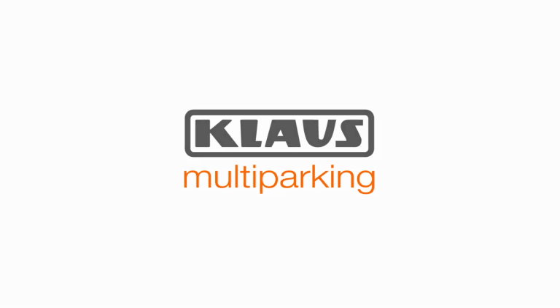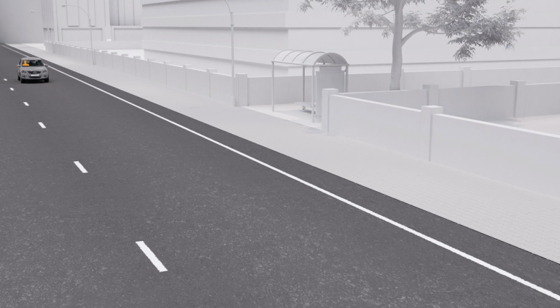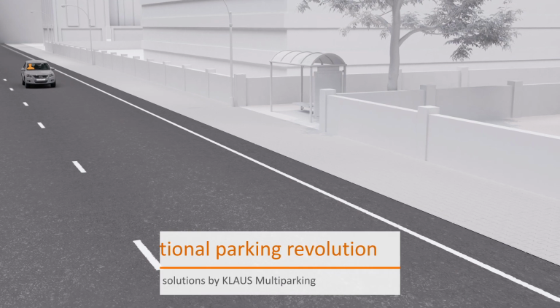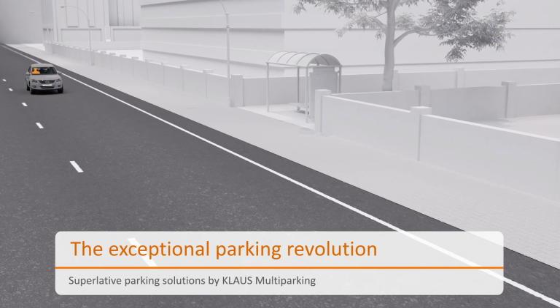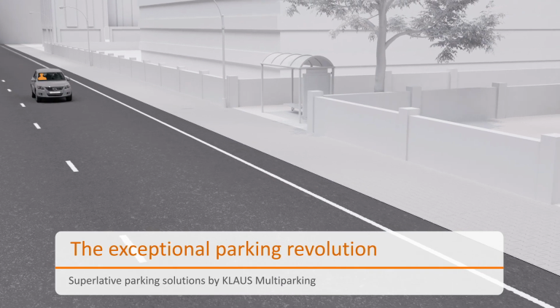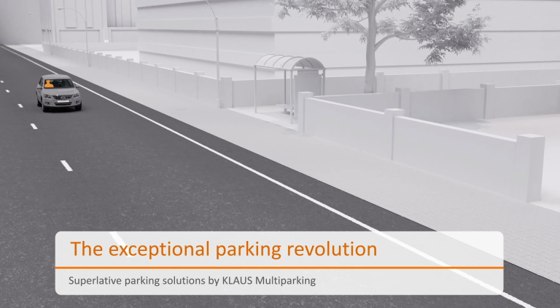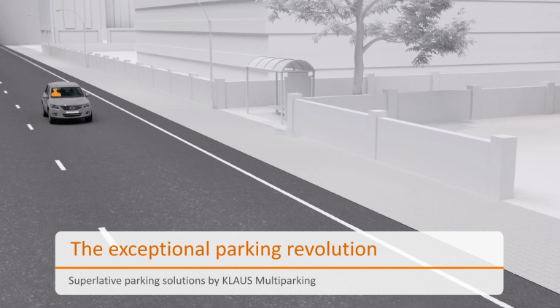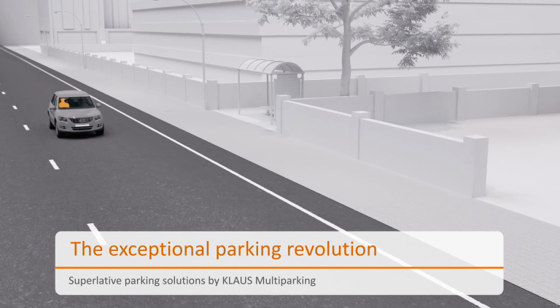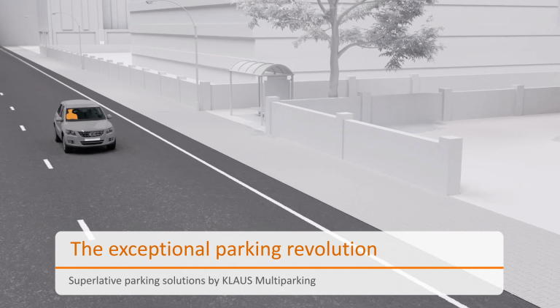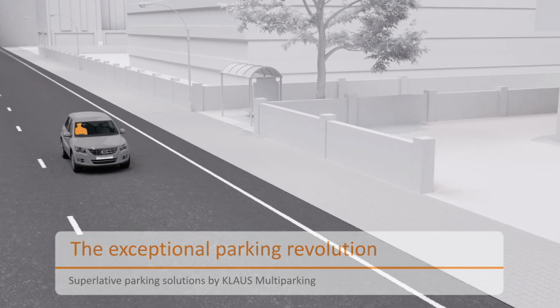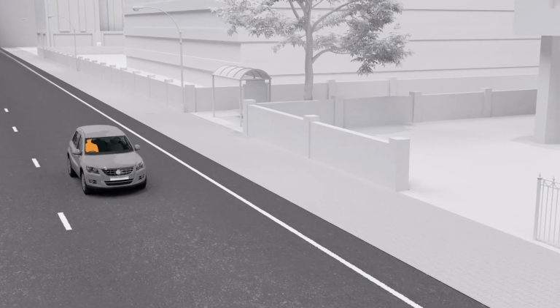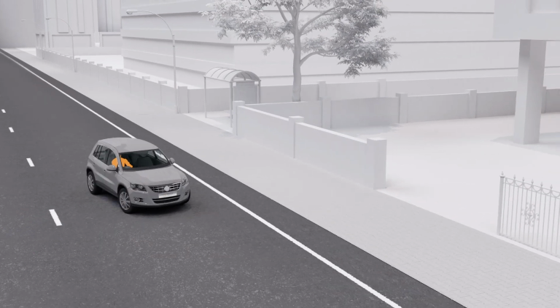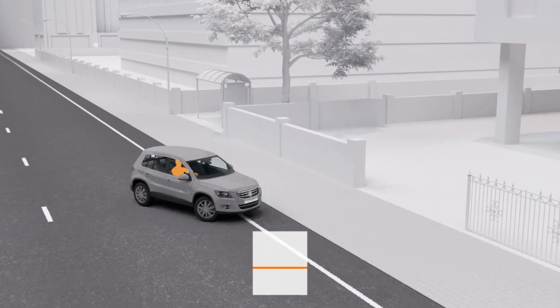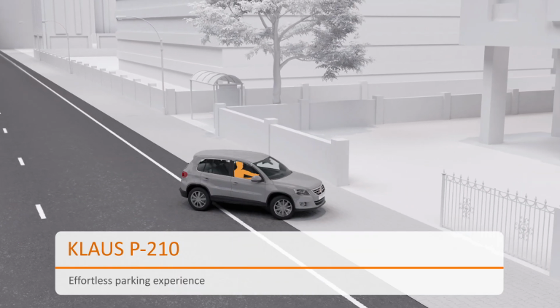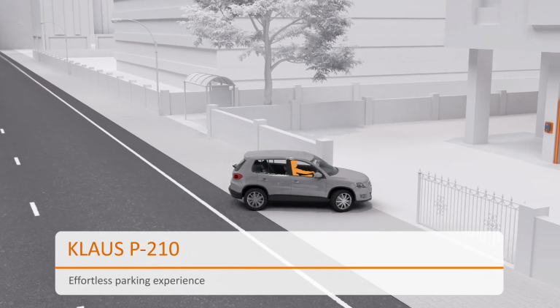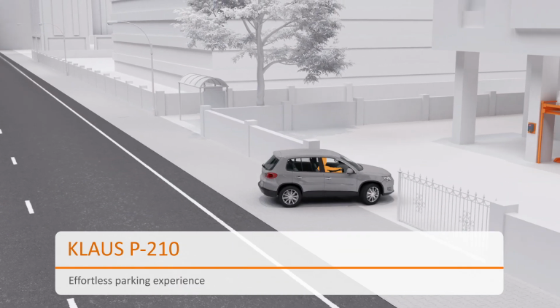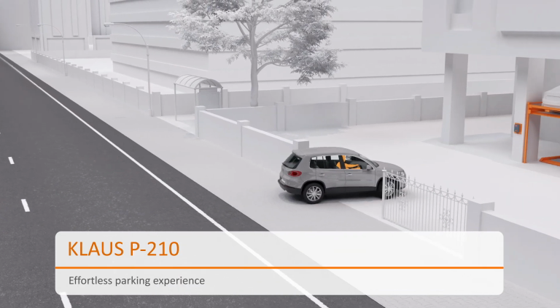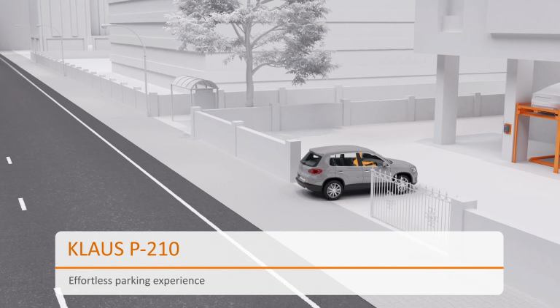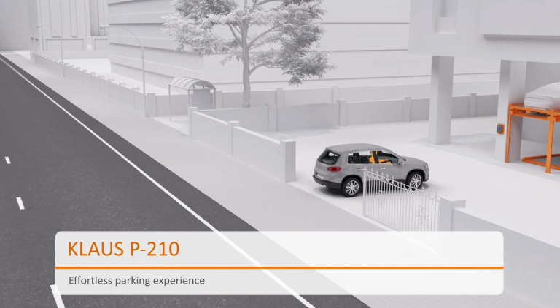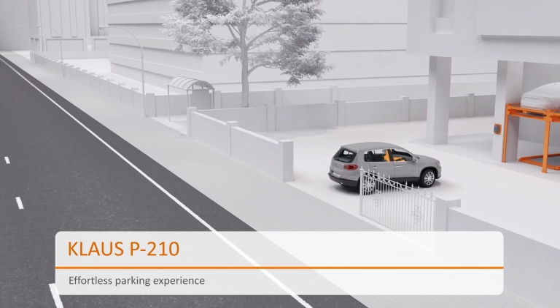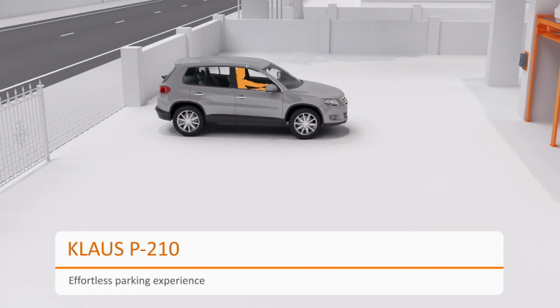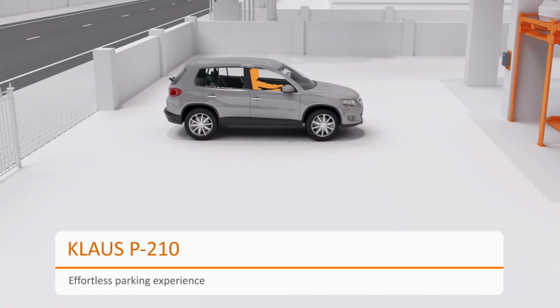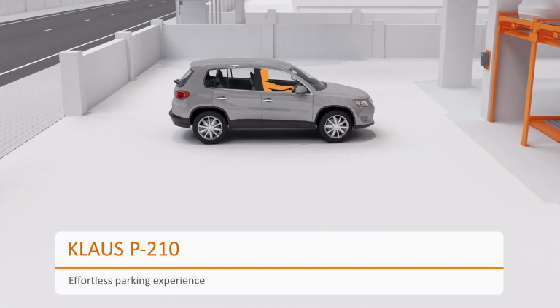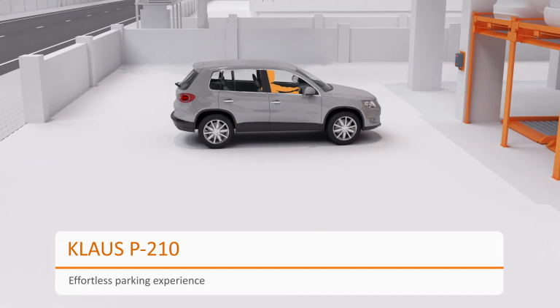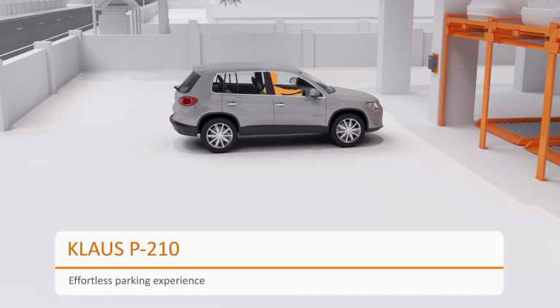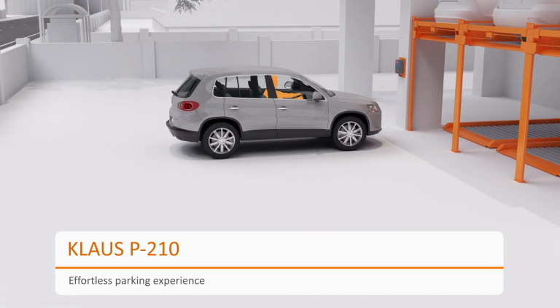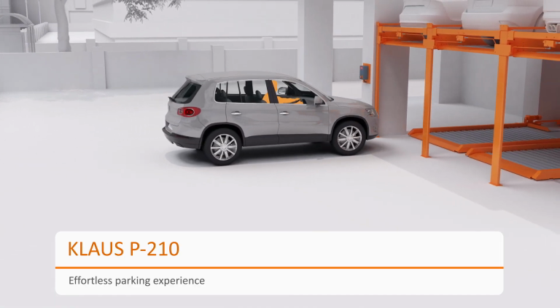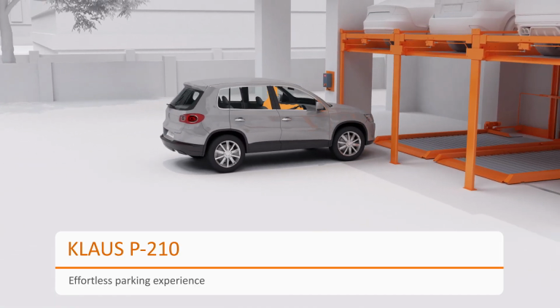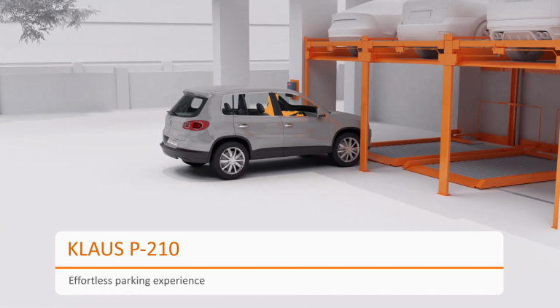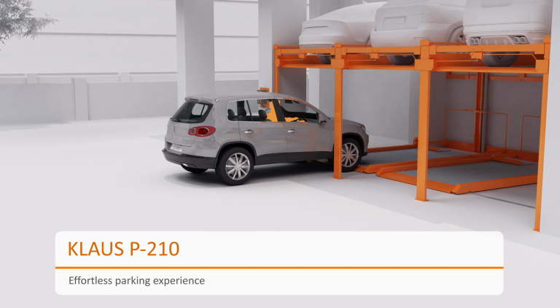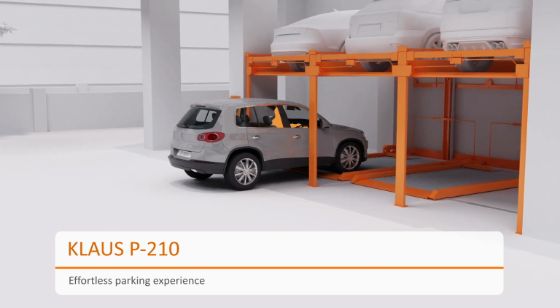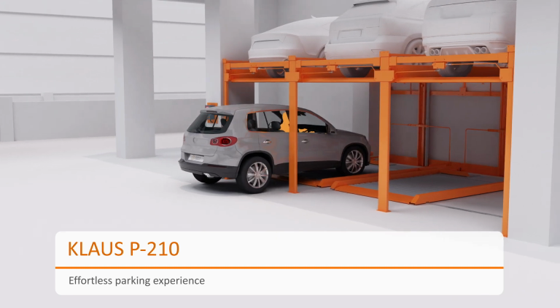Klaus Multiparking brings to you exemplary parking systems. Klaus P210 is an agile, semi-automatic, puzzle parking system loaded with multifaceted capabilities.